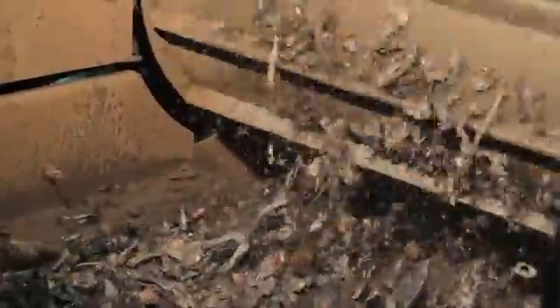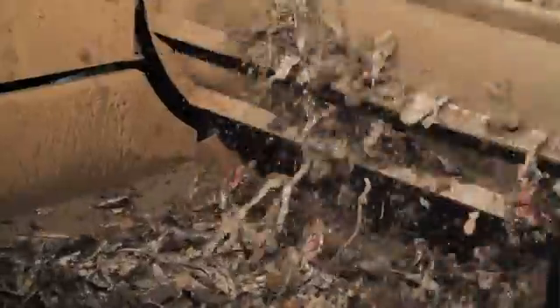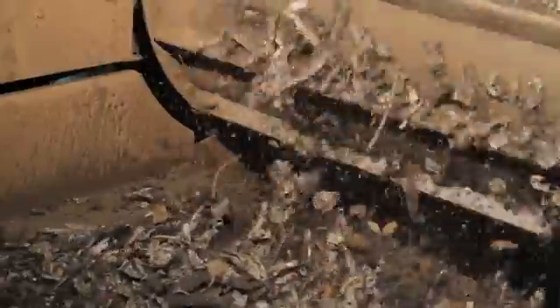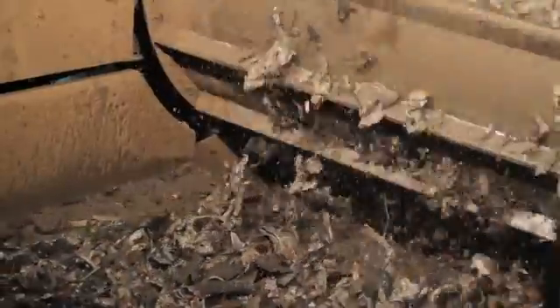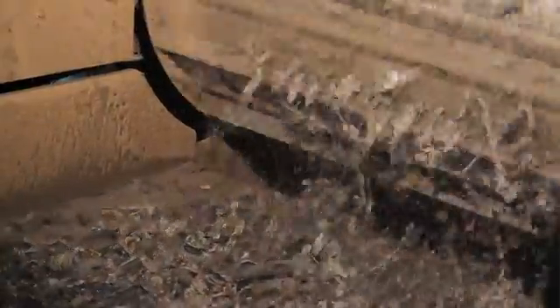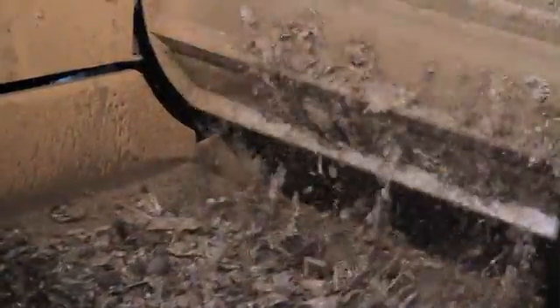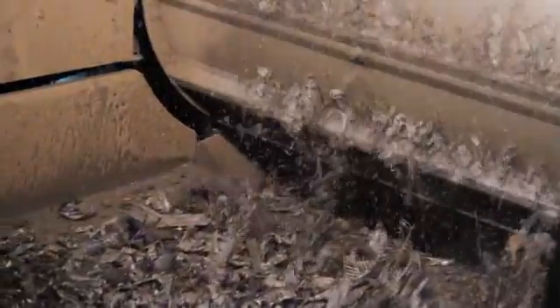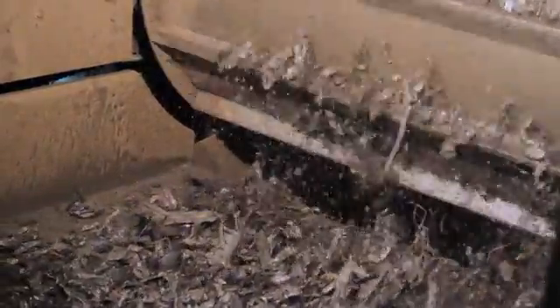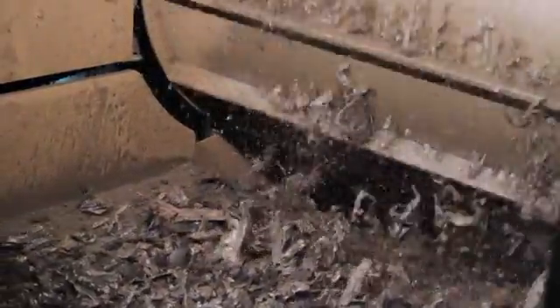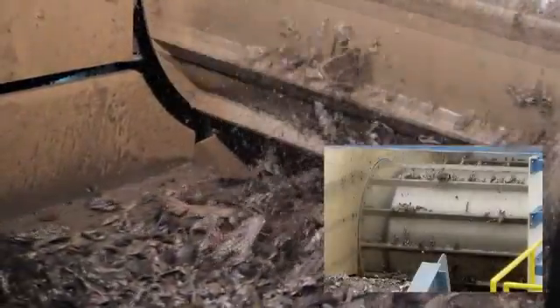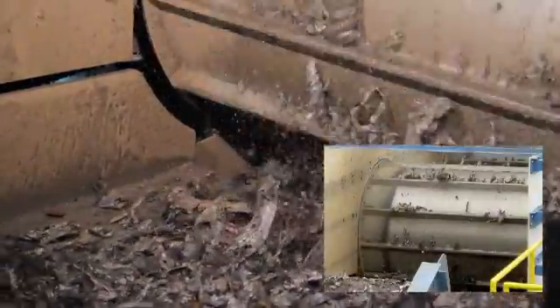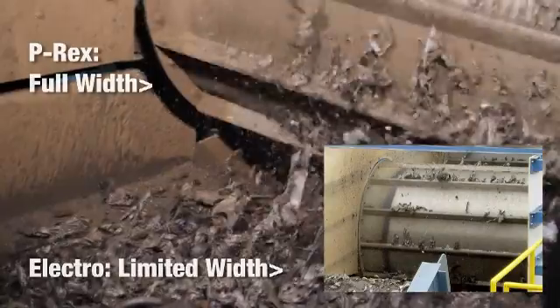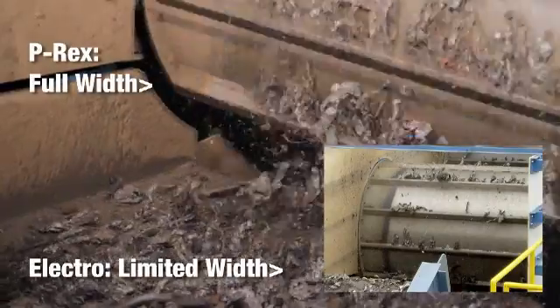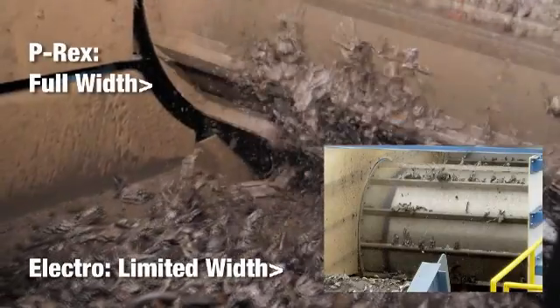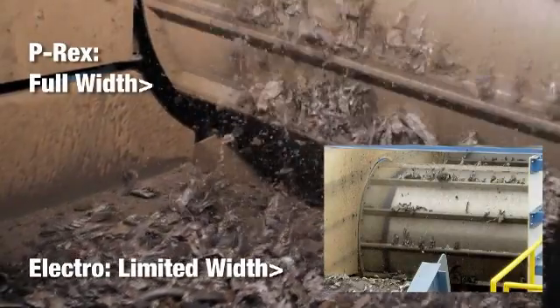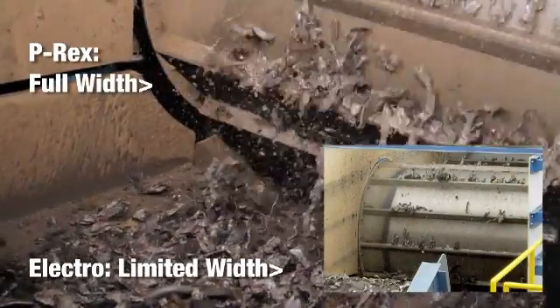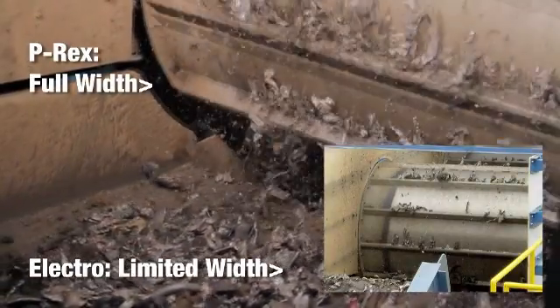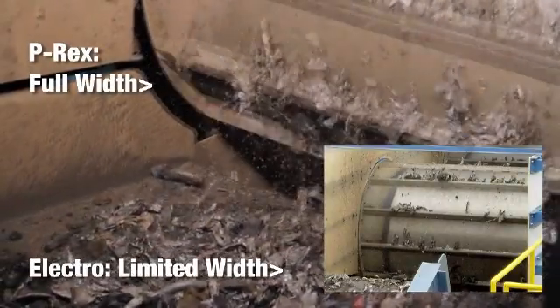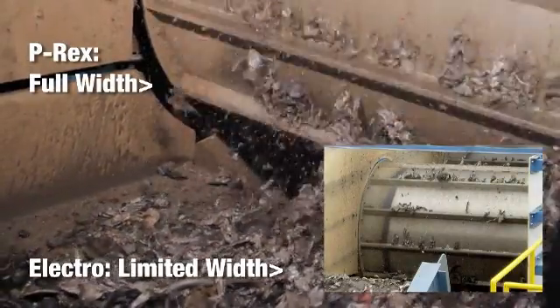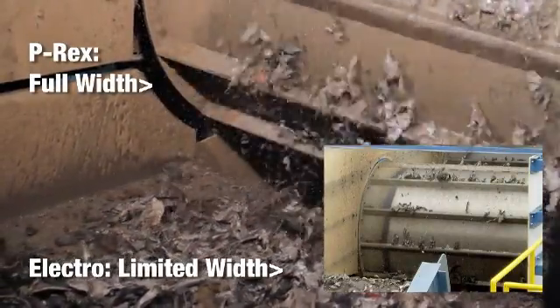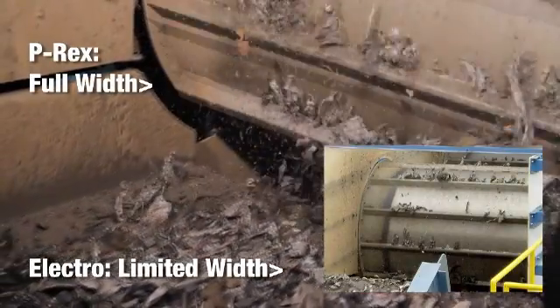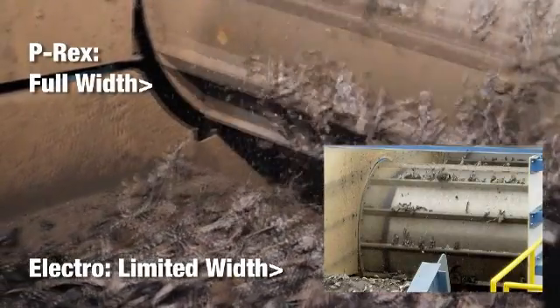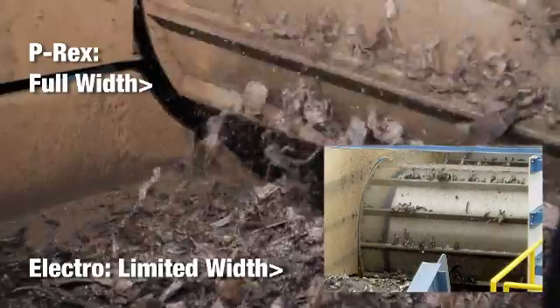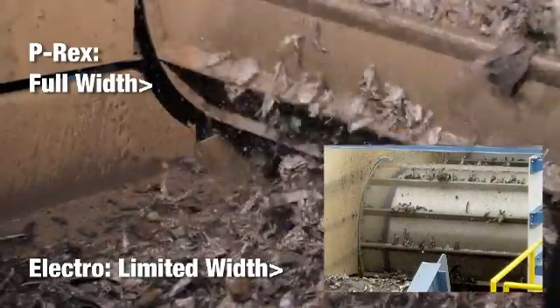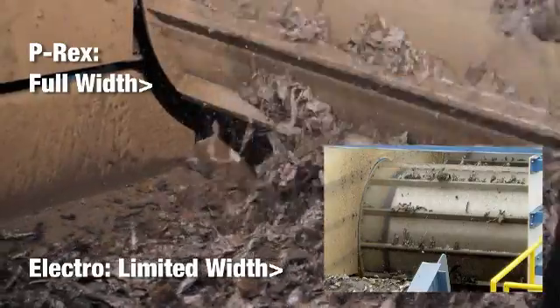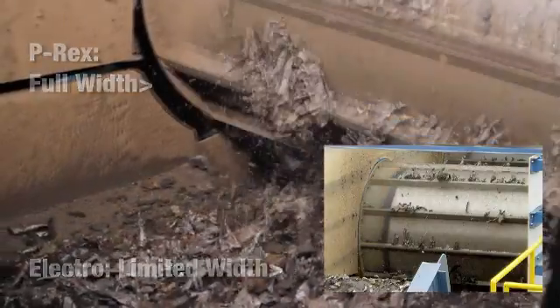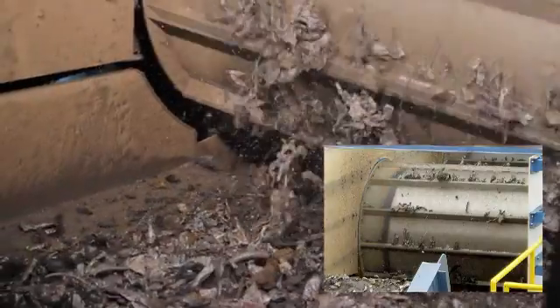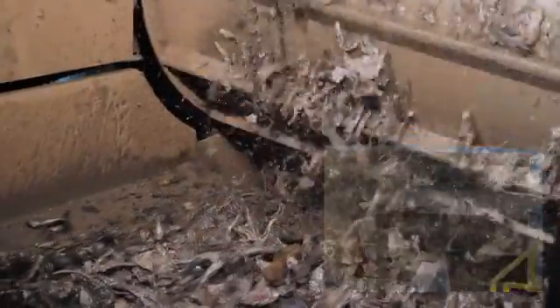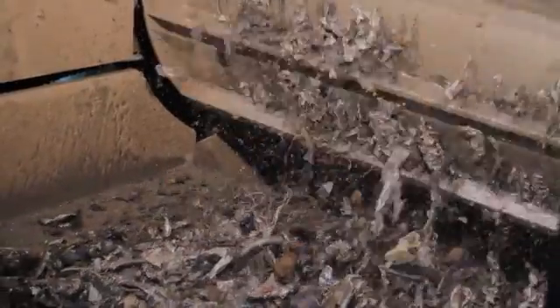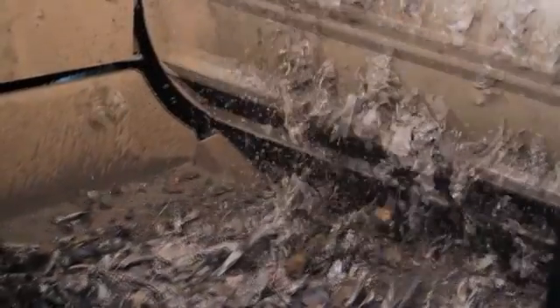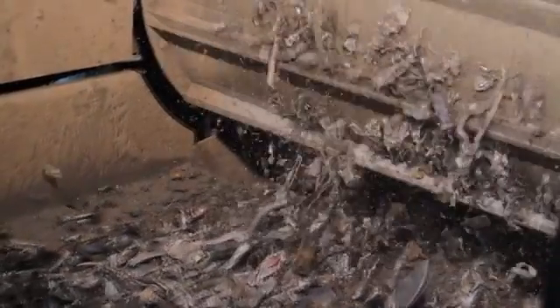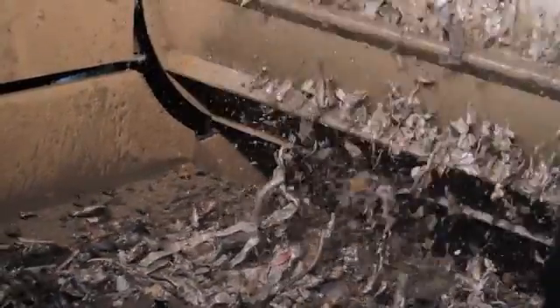This concept is easily seen by looking at the wear areas of an electro compared to the wider wear surface of P-REX. For safety purposes, the configuration of the permanent magnets within P-REX is oriented to draw the ferrous away from the drum's end cap.